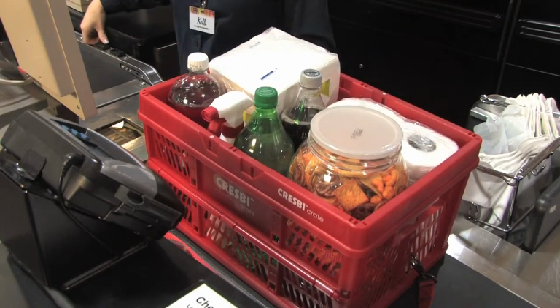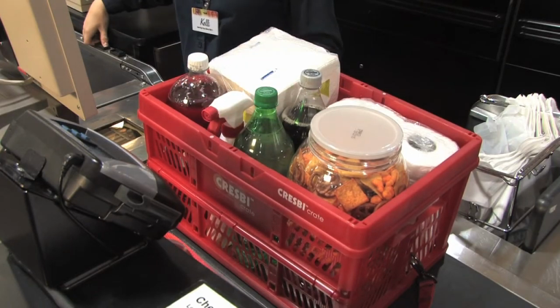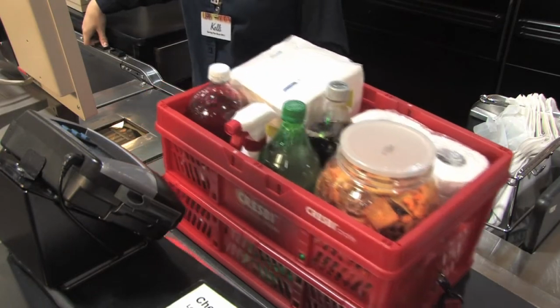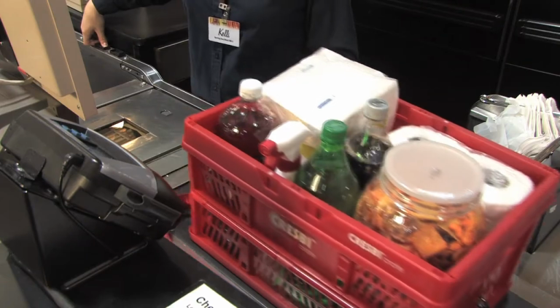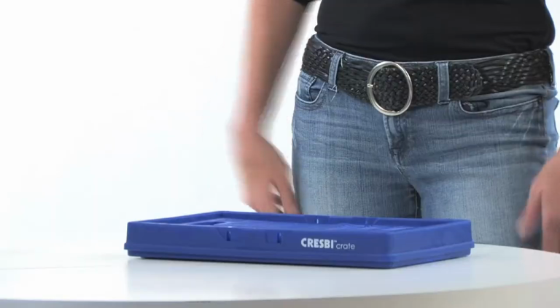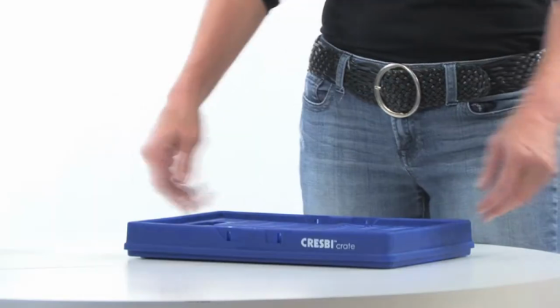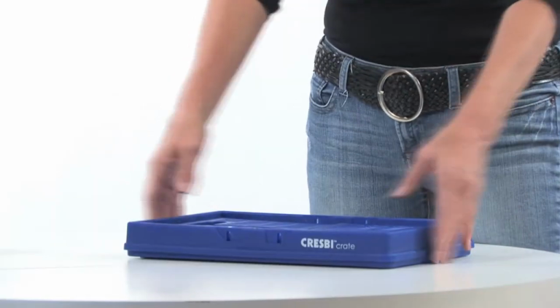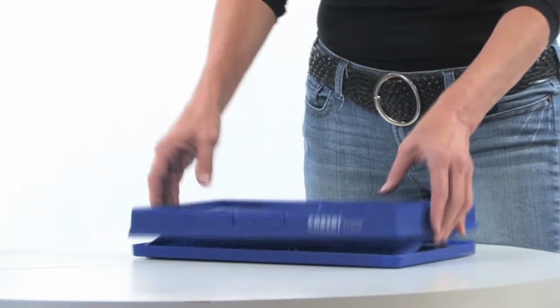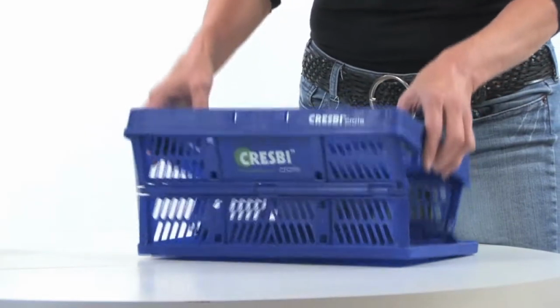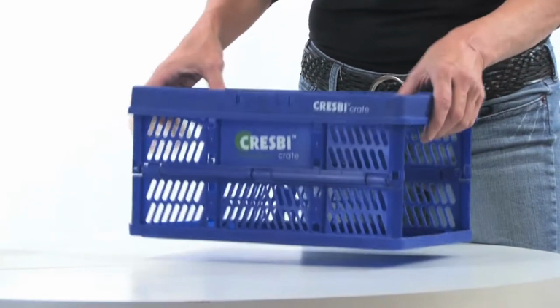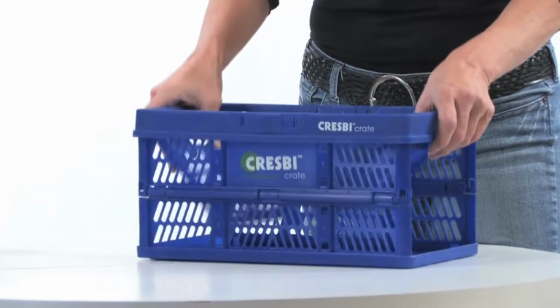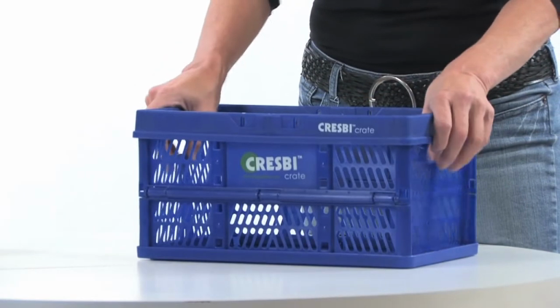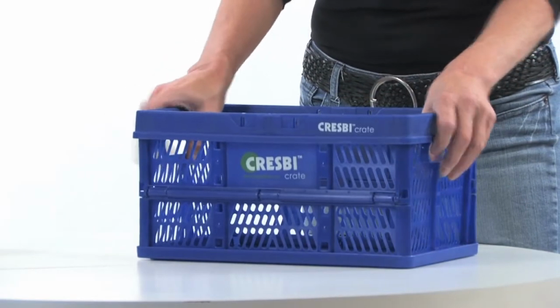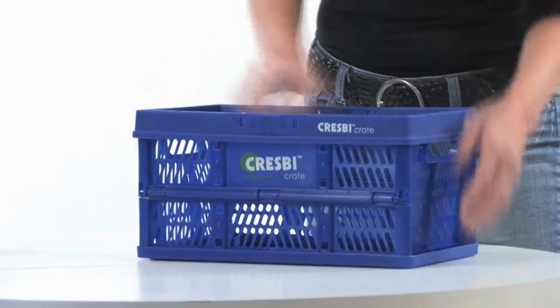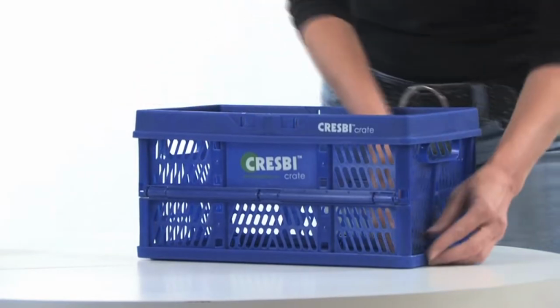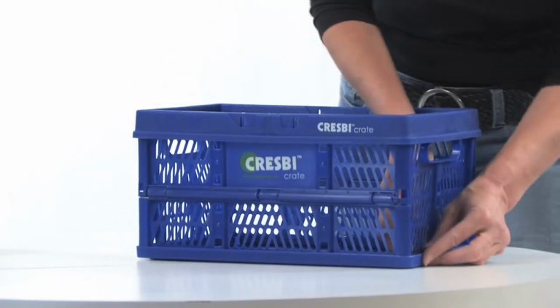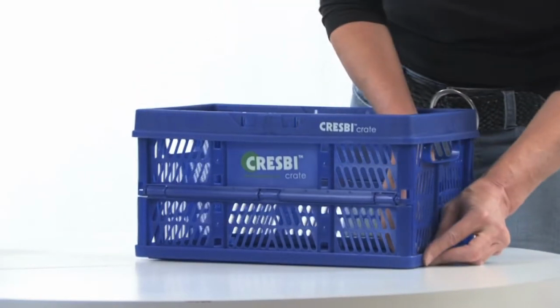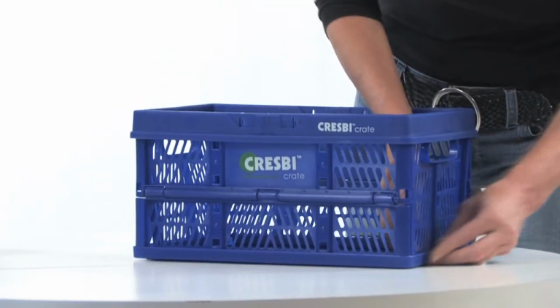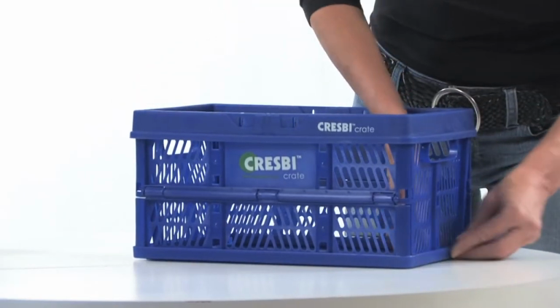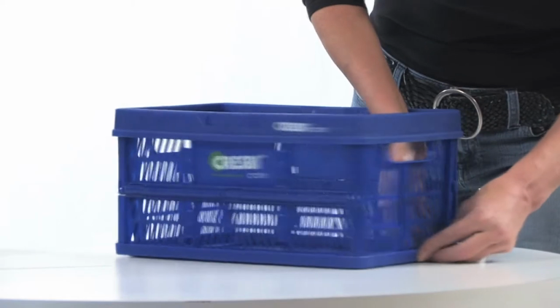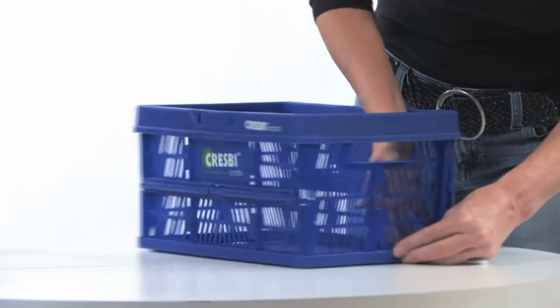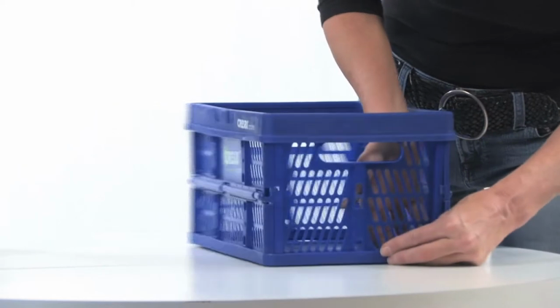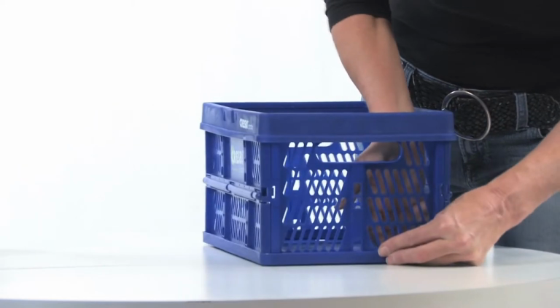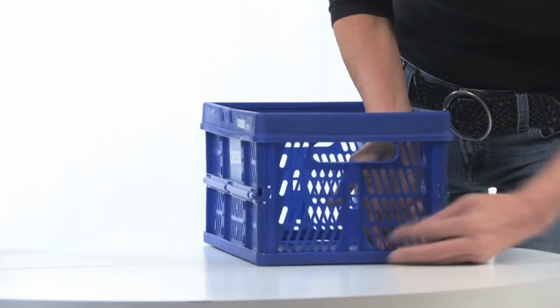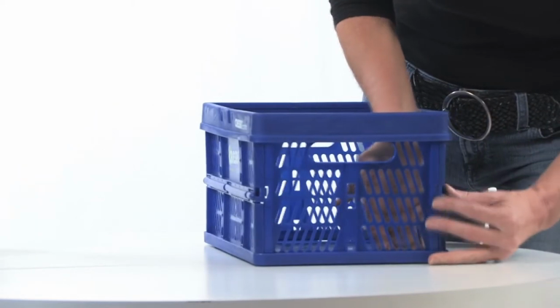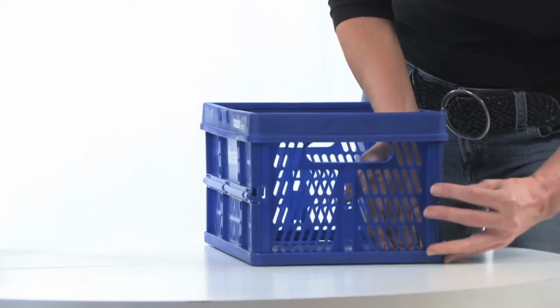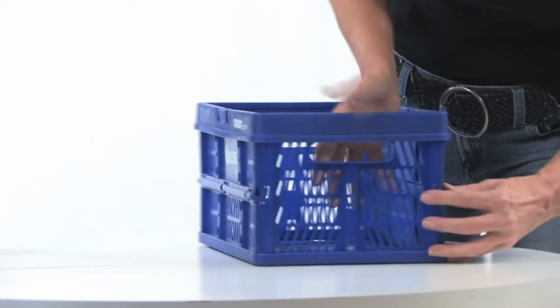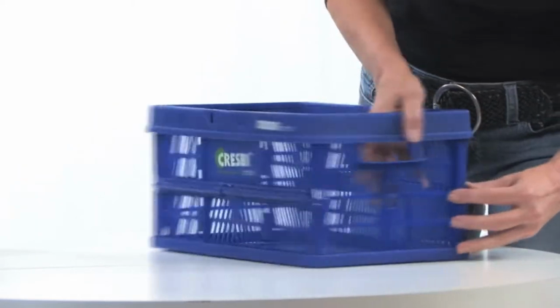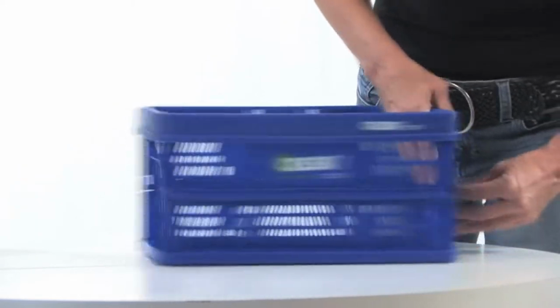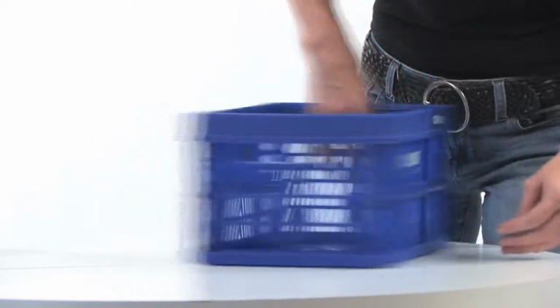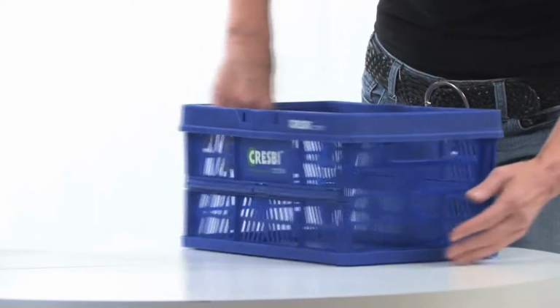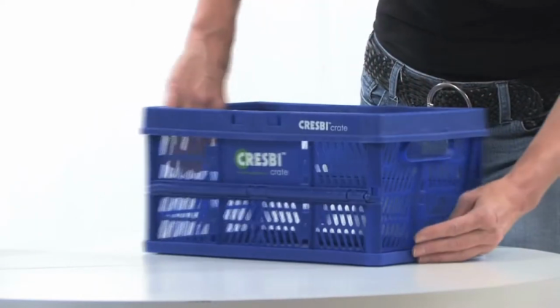When you get to the checkout line, set your crates on the conveyor belt to assemble them. Lift a crate by its rim and the short sidewalls will fall into place. Secure the short sidewalls along the sides and at the bottom.